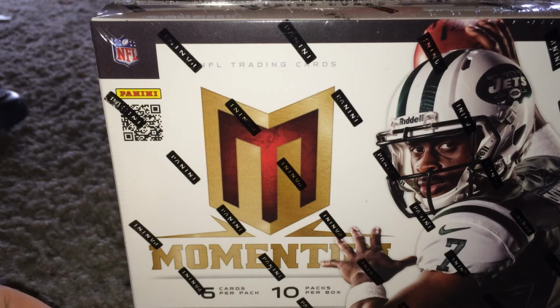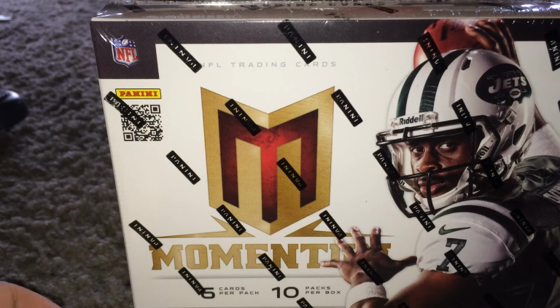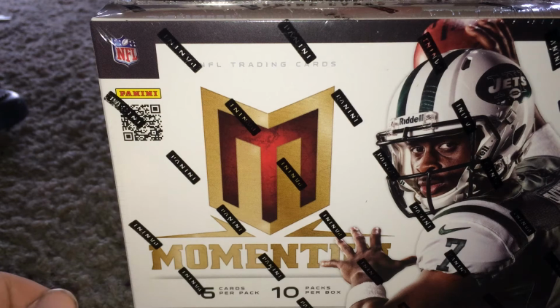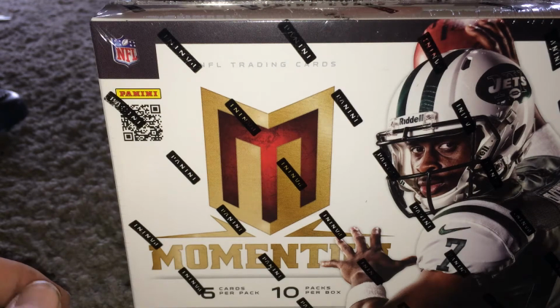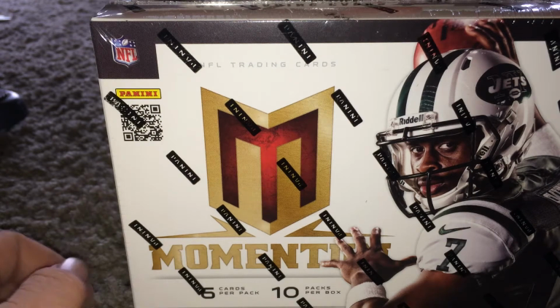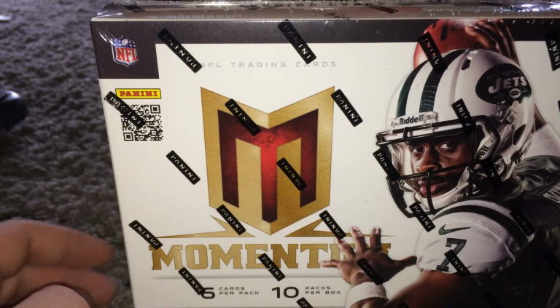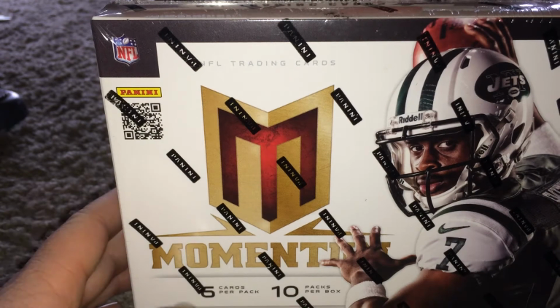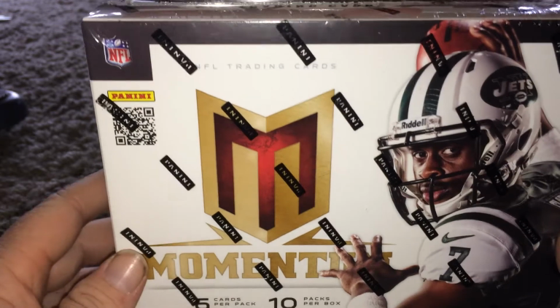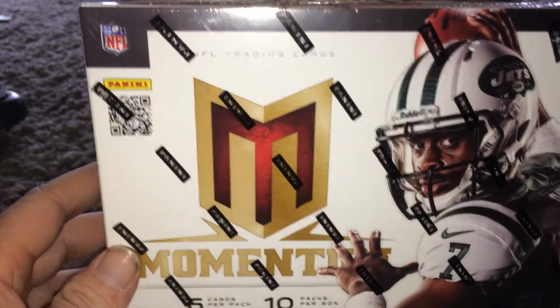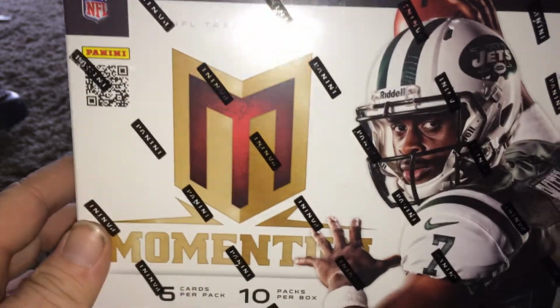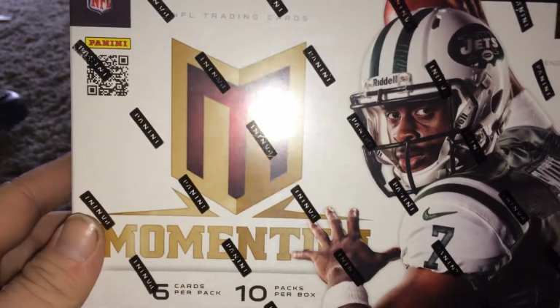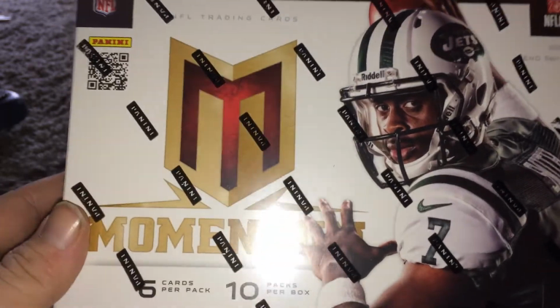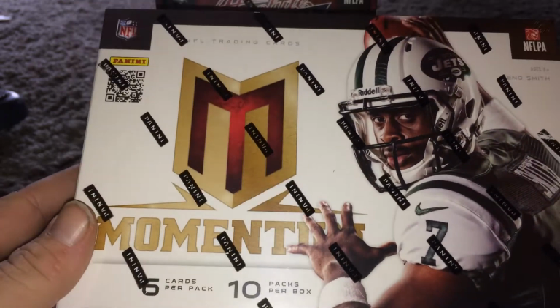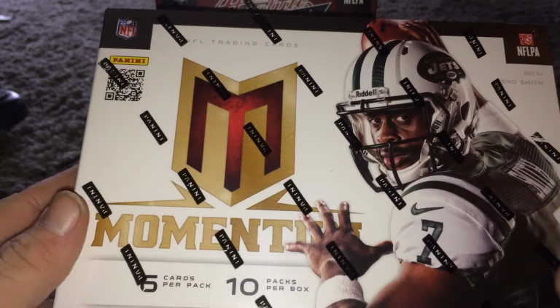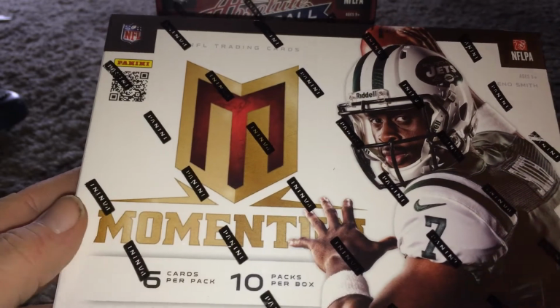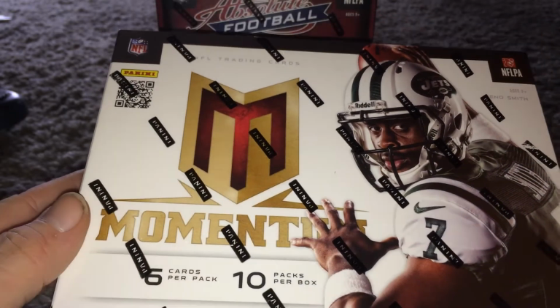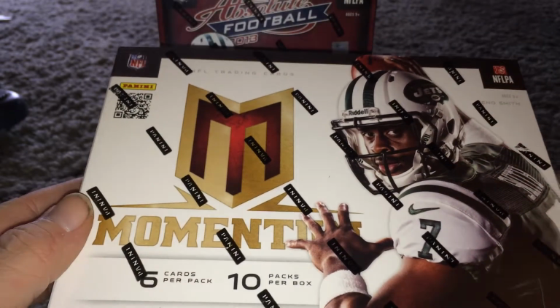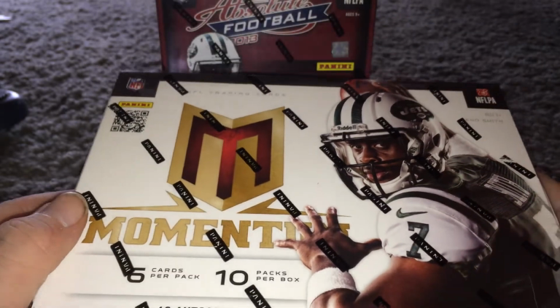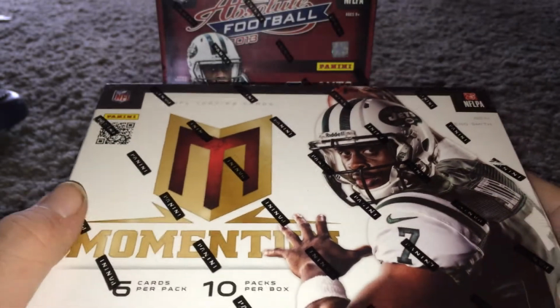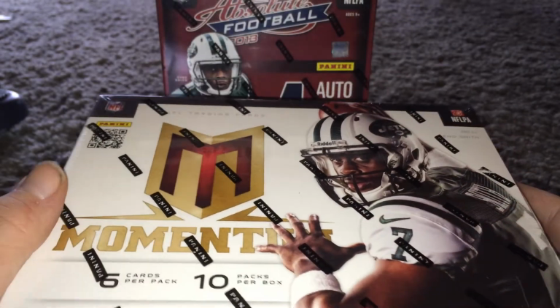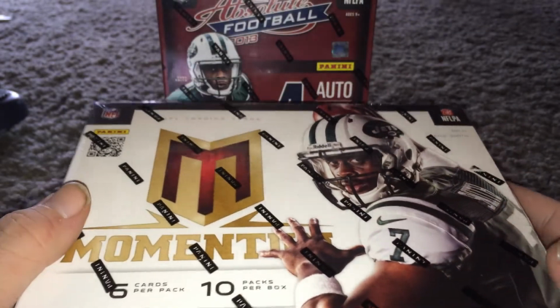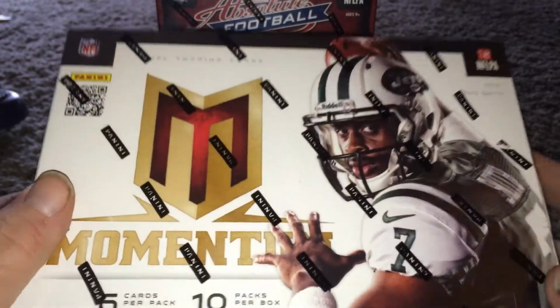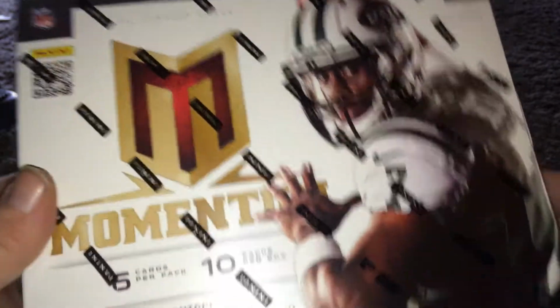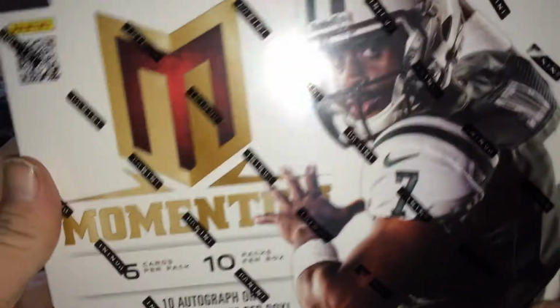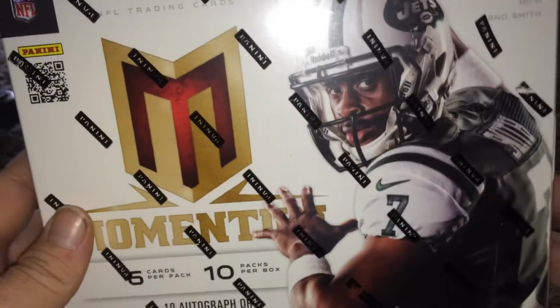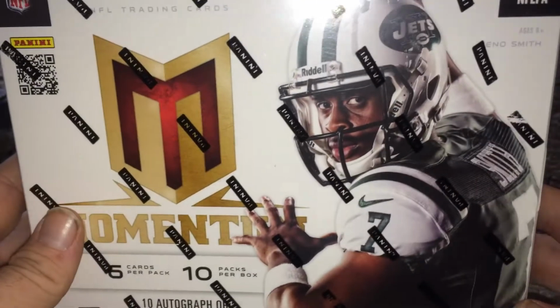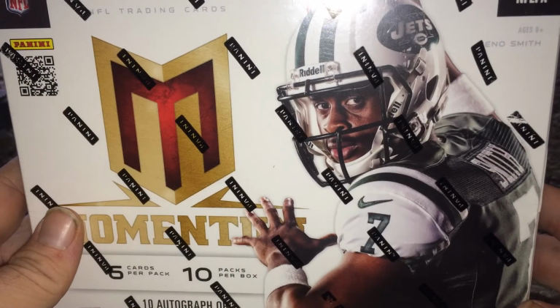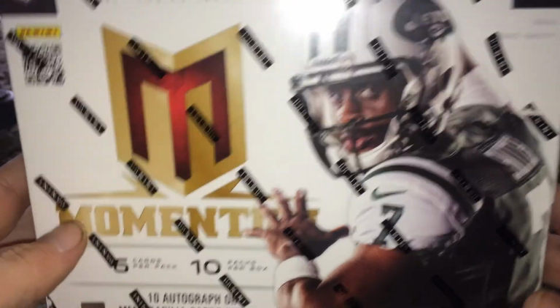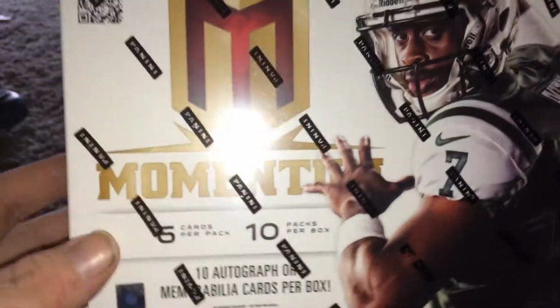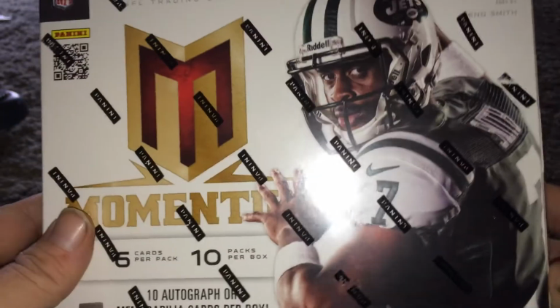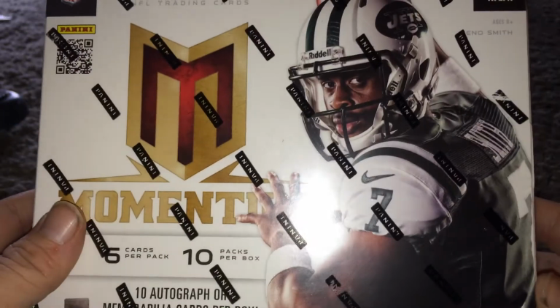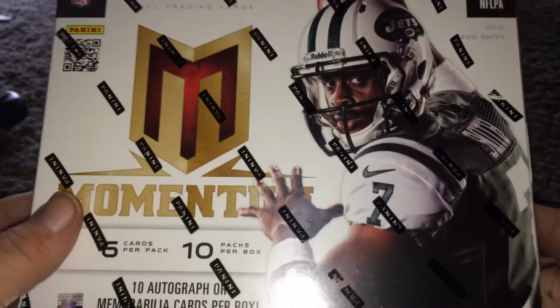Hey YouTube, this is Kirkus007. I just got back from a car show yesterday. I had to go to work afterwards, so I didn't really break these, so I'm going to be doing them here now.